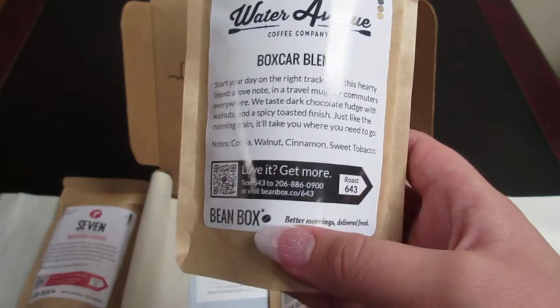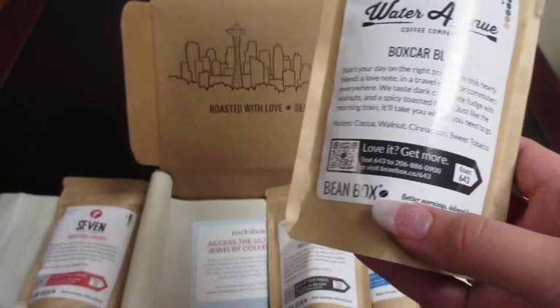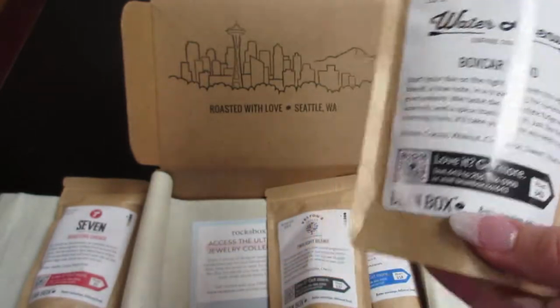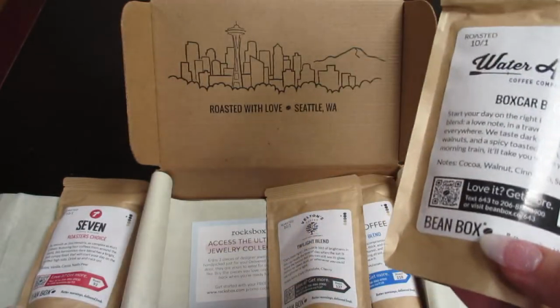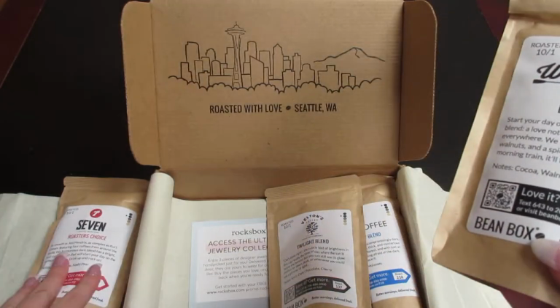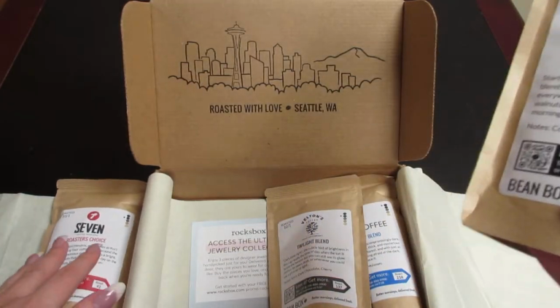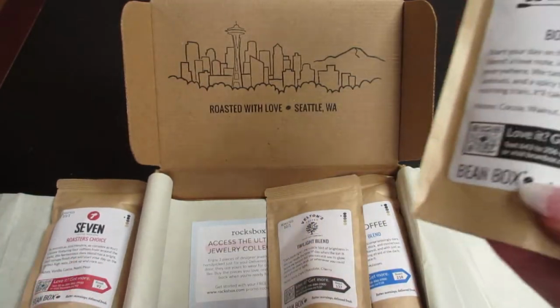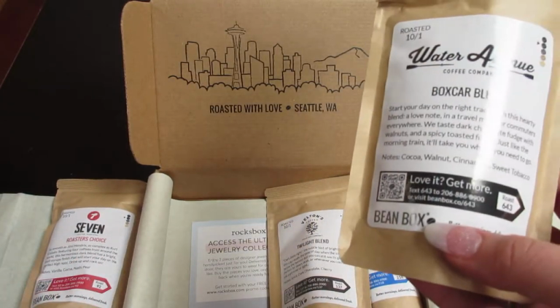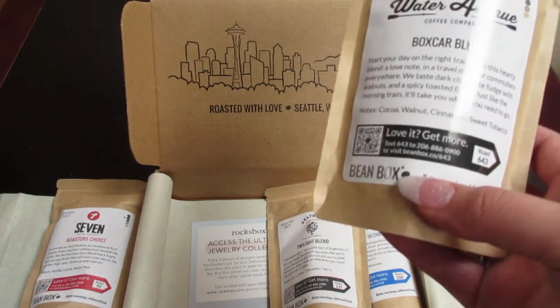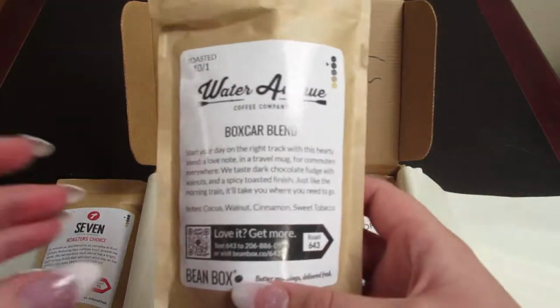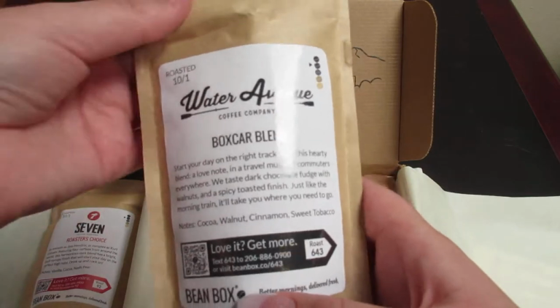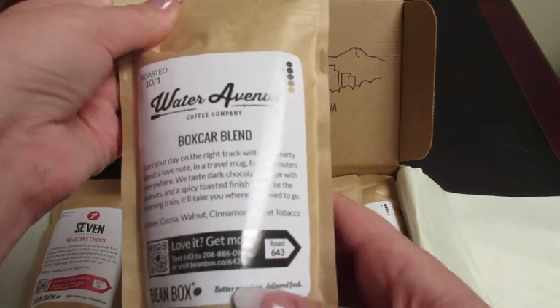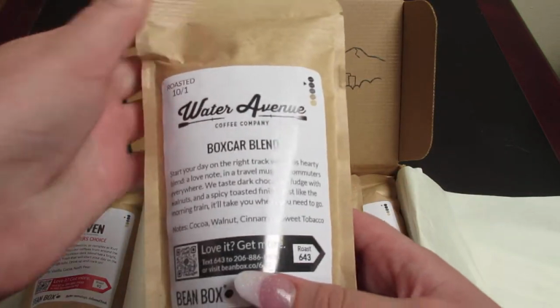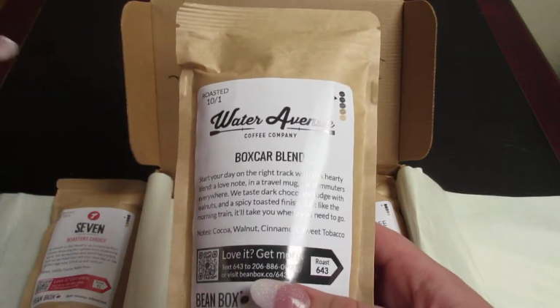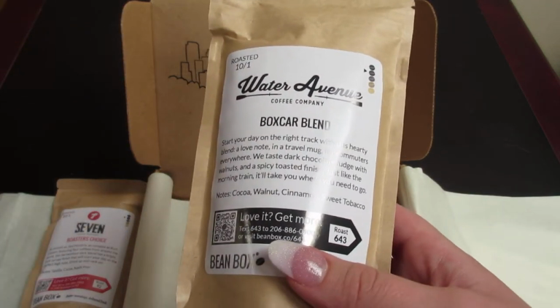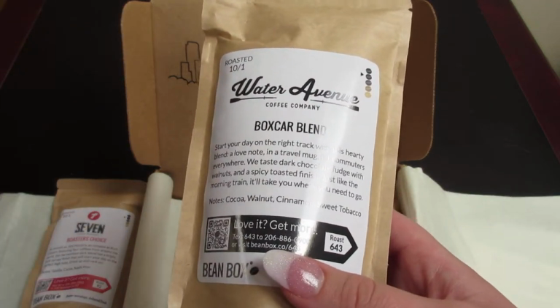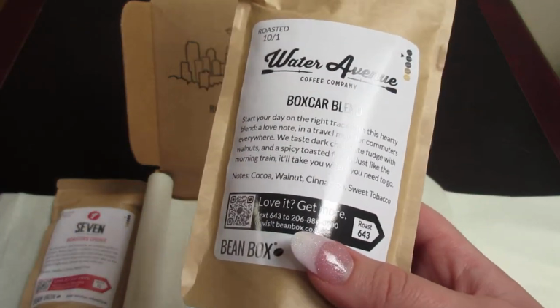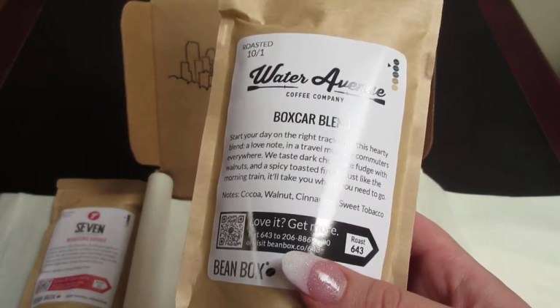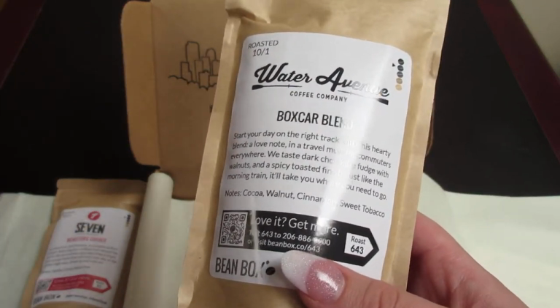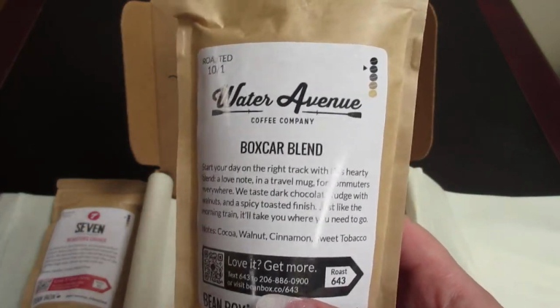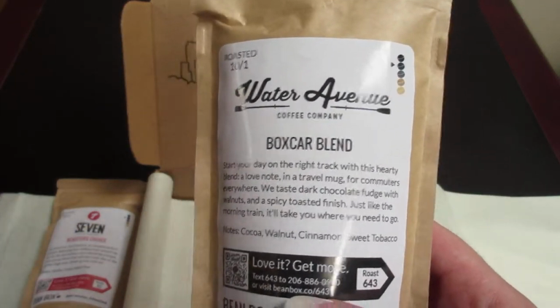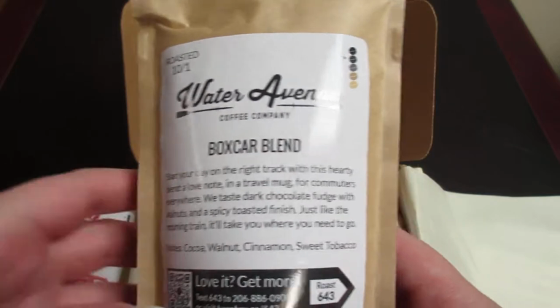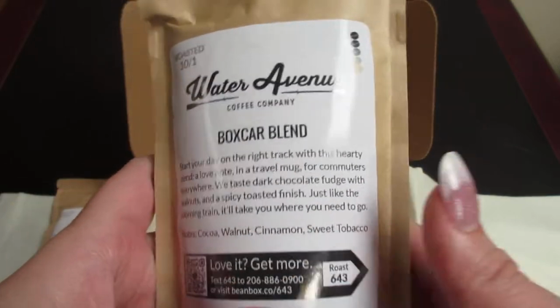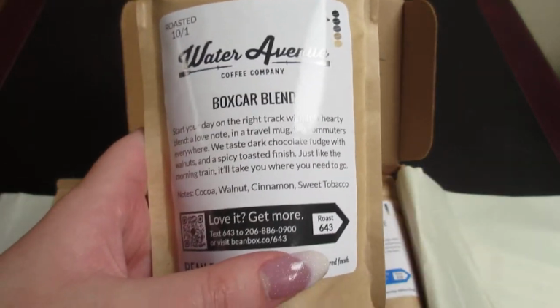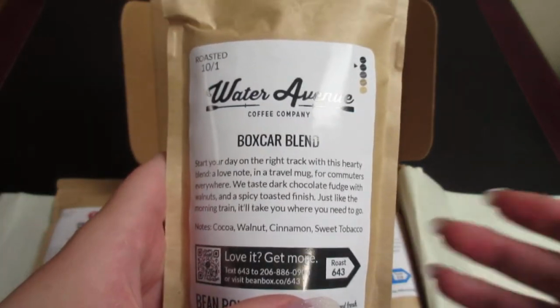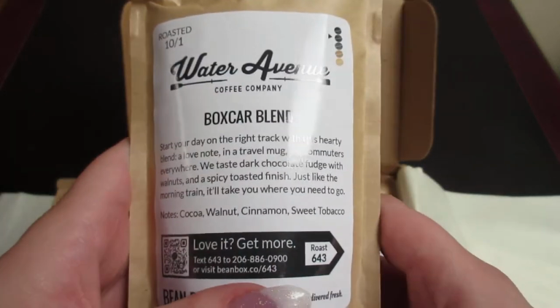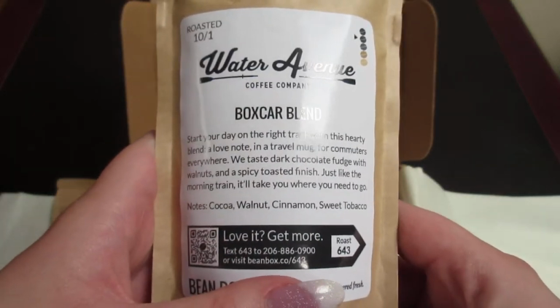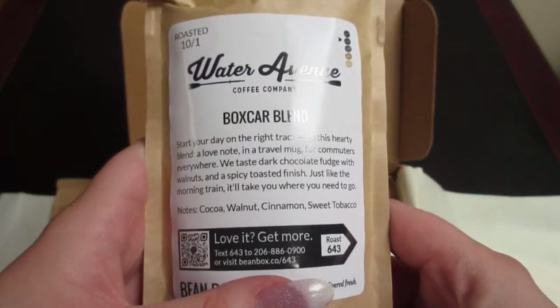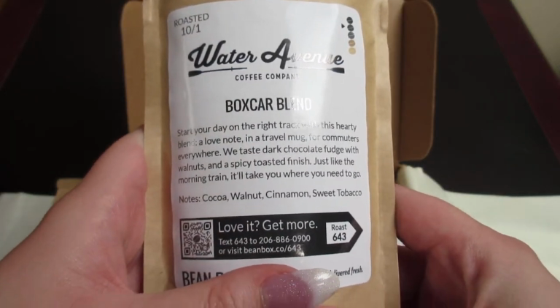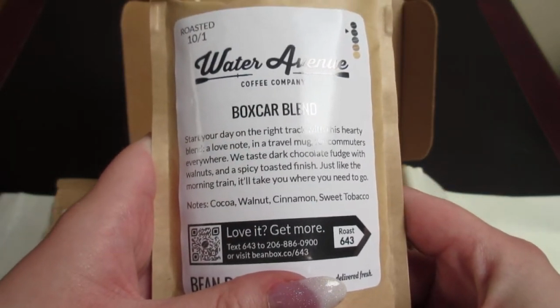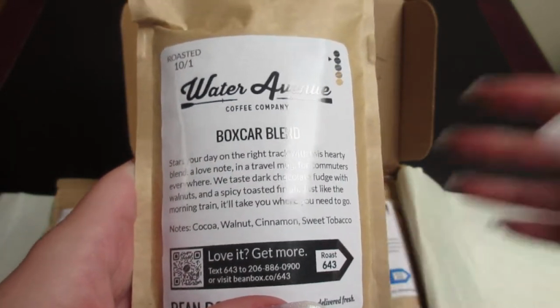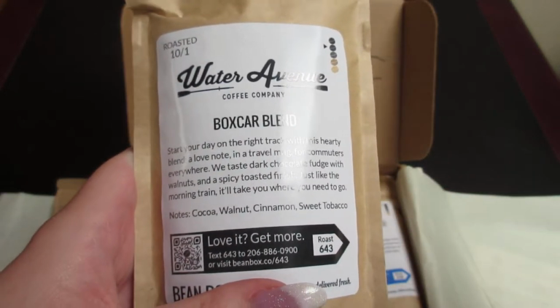These are all freshly roasted on the 1st of October, and this is the 6th of October when I got this, so they were roasted not even a week ago.